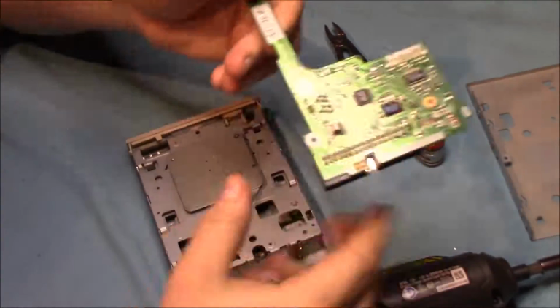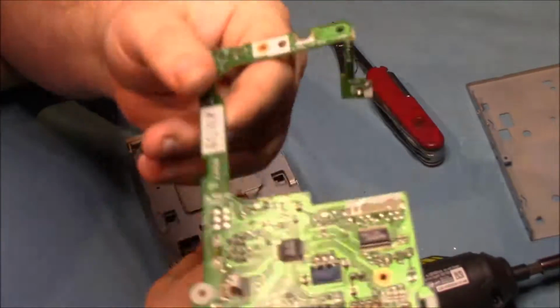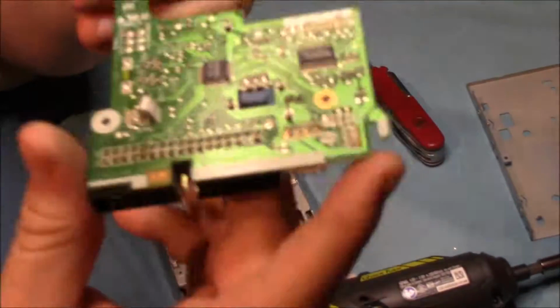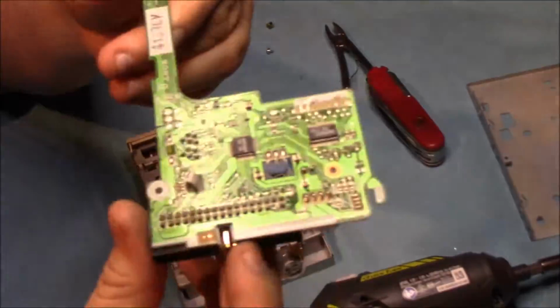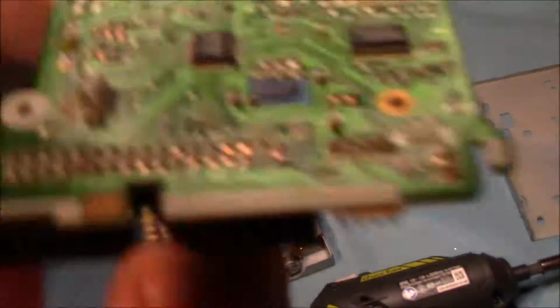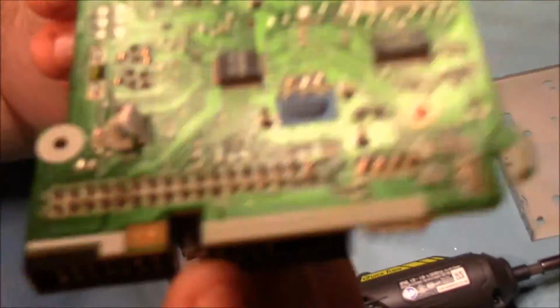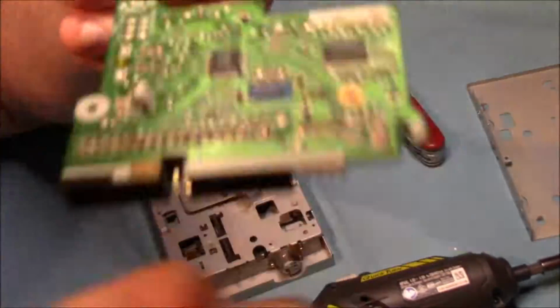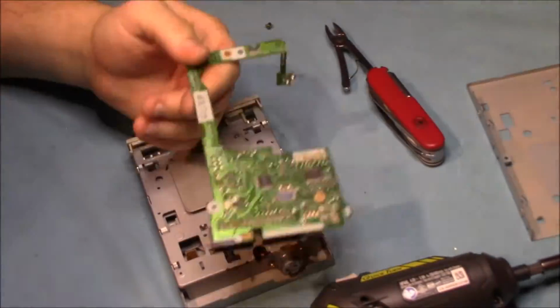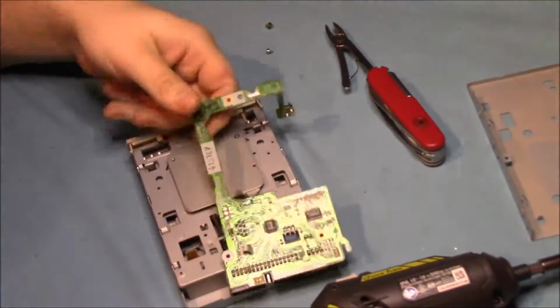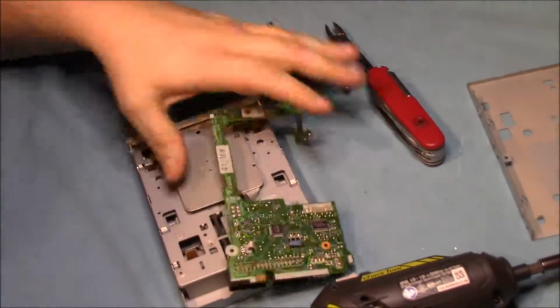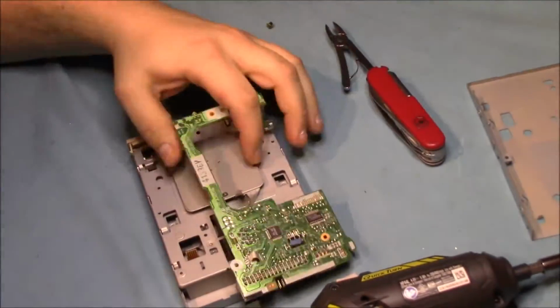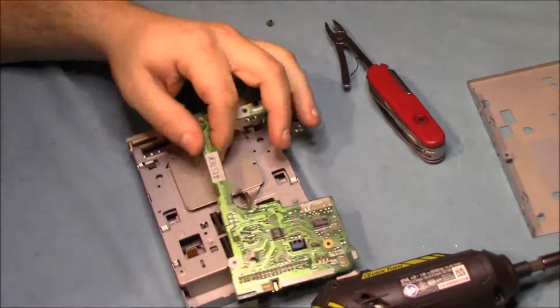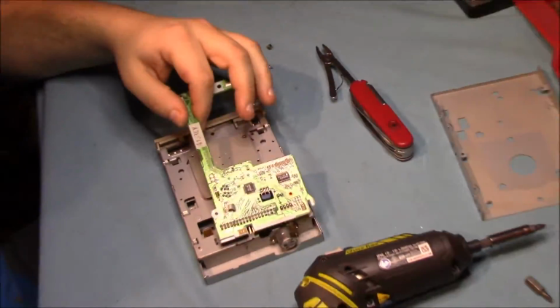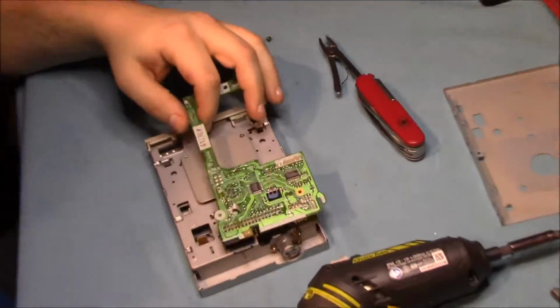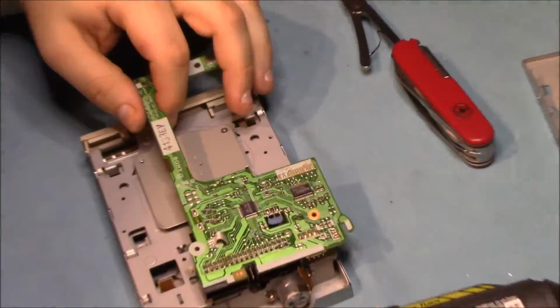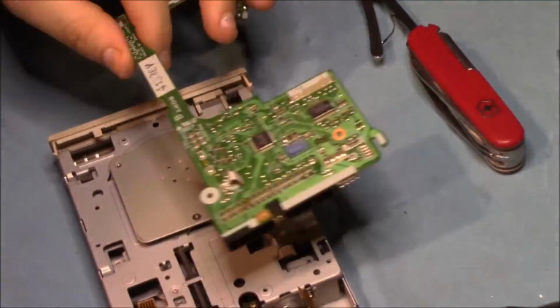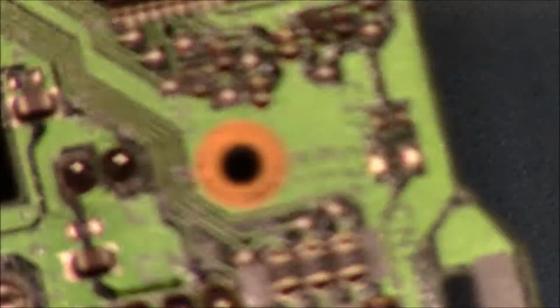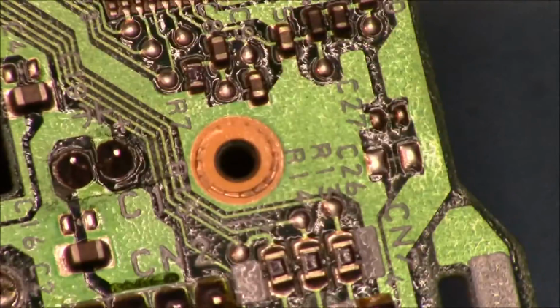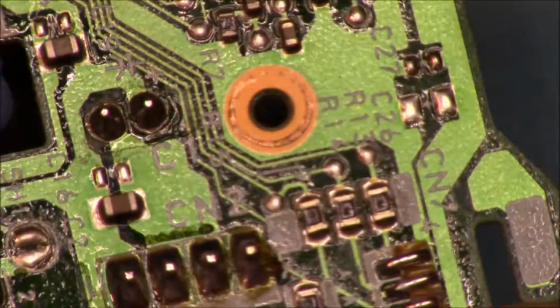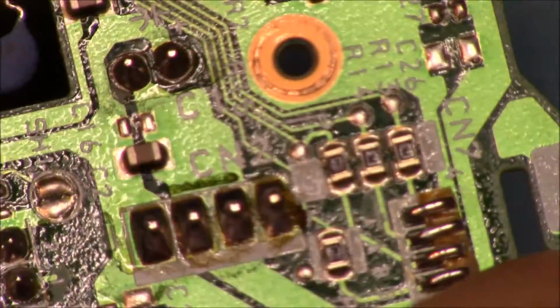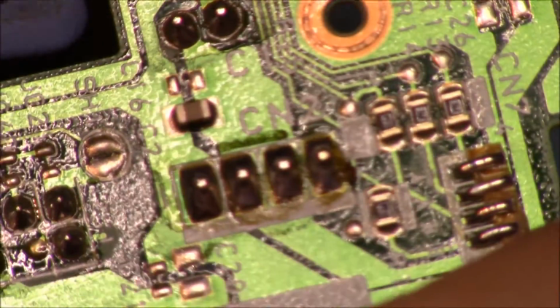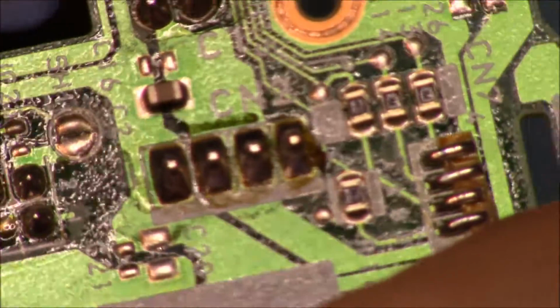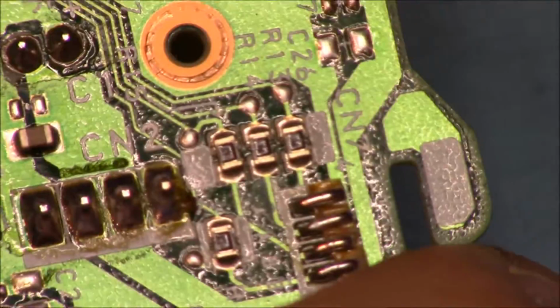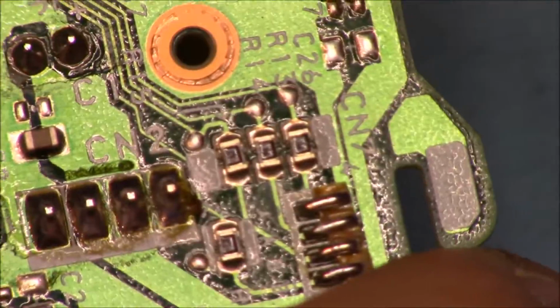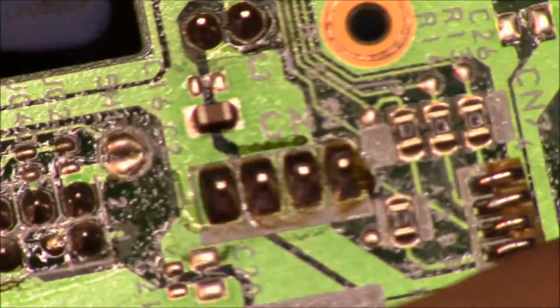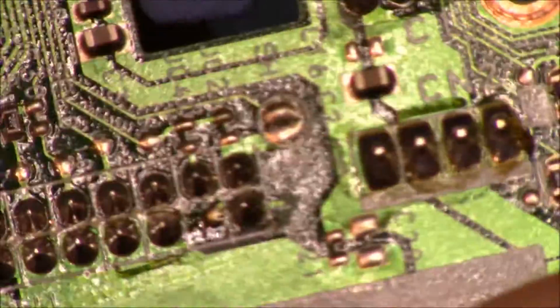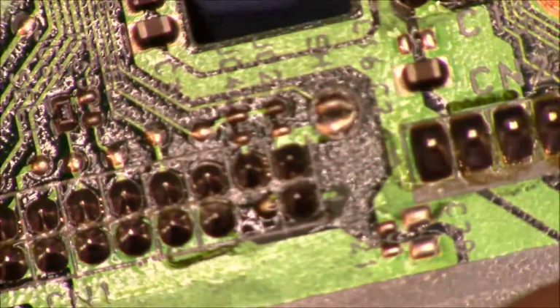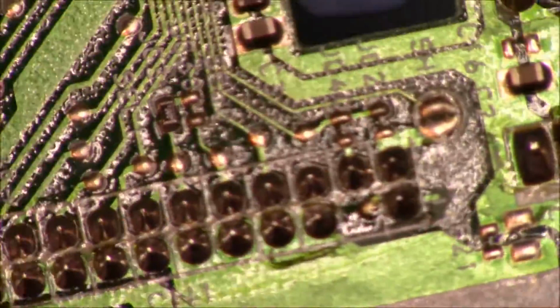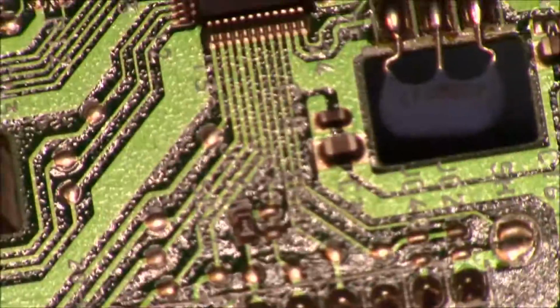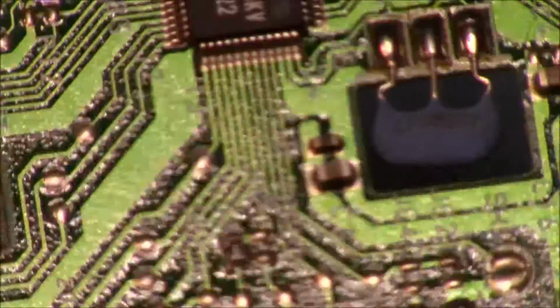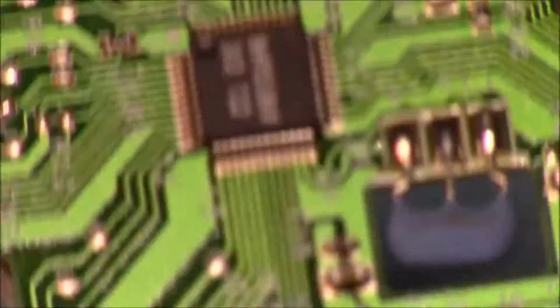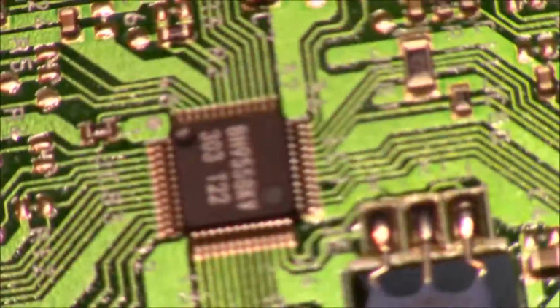So this is our main board for the floppy disk drive, and as you can see, aside from a couple of localized IC chips, there's really nothing else of value.